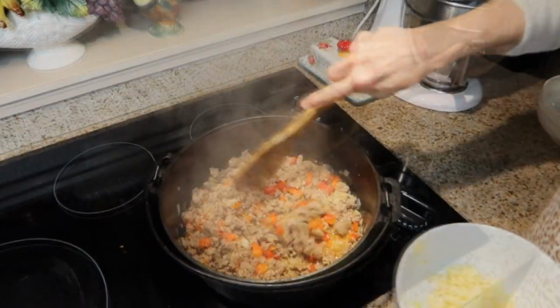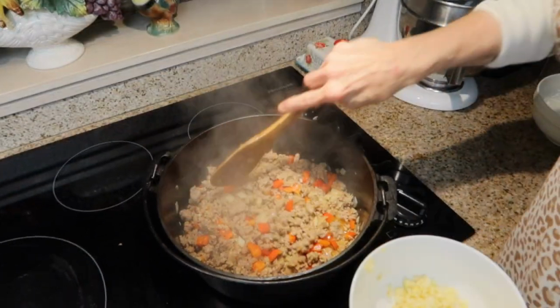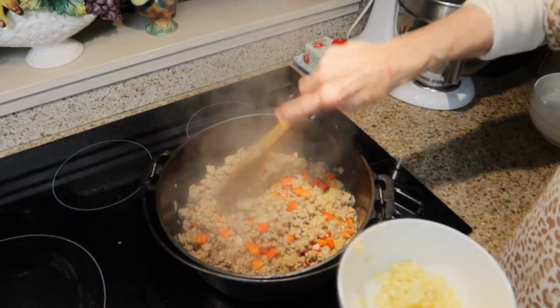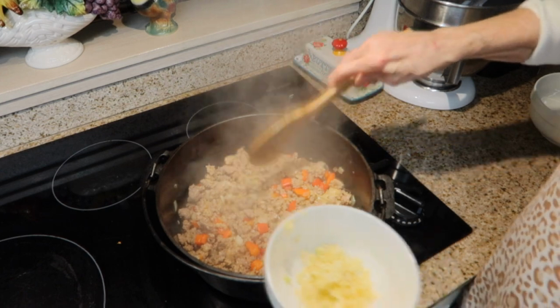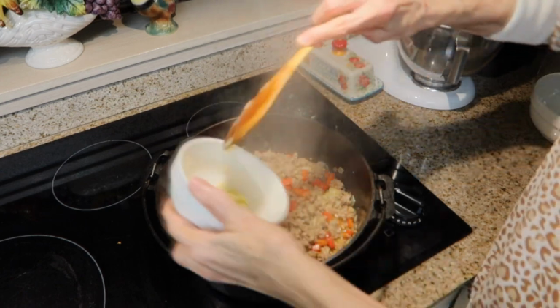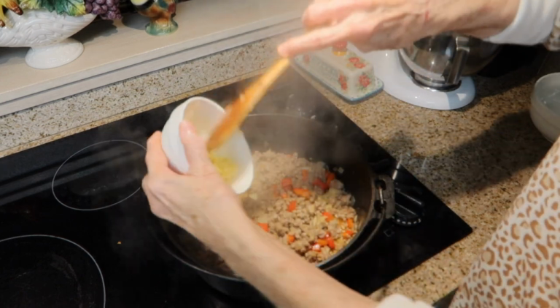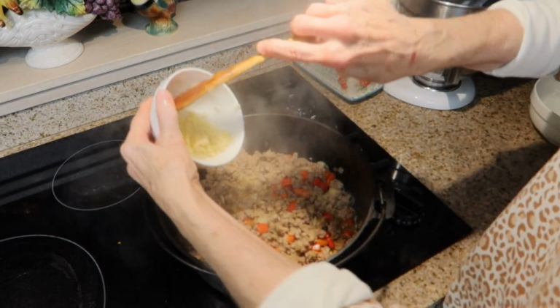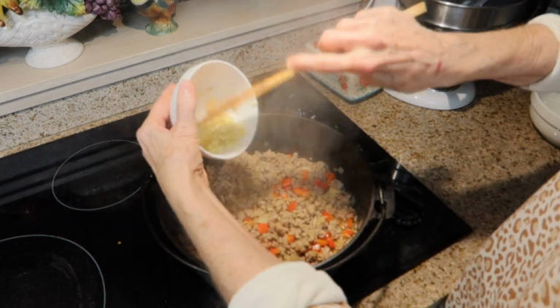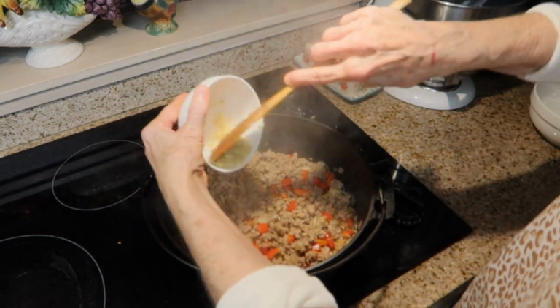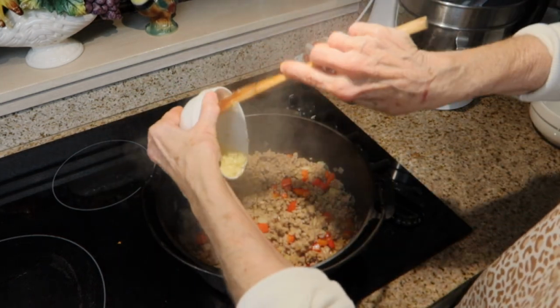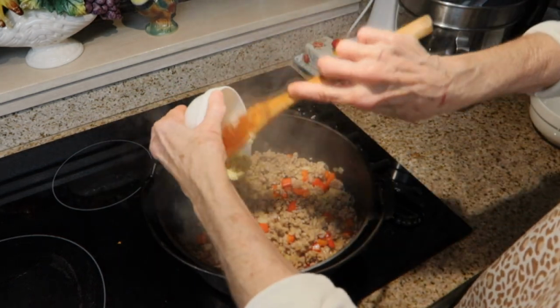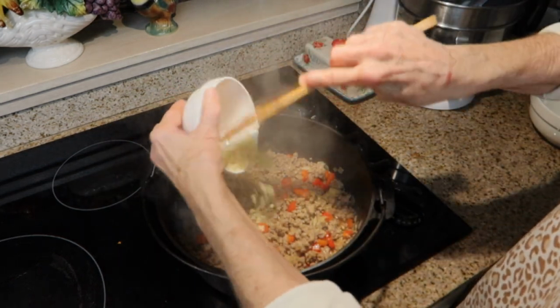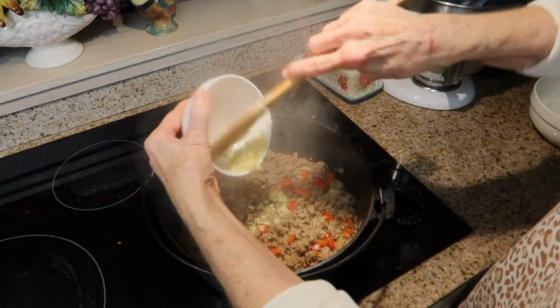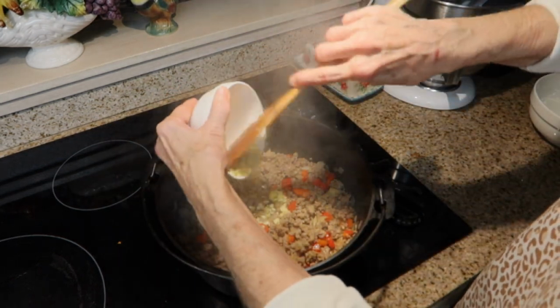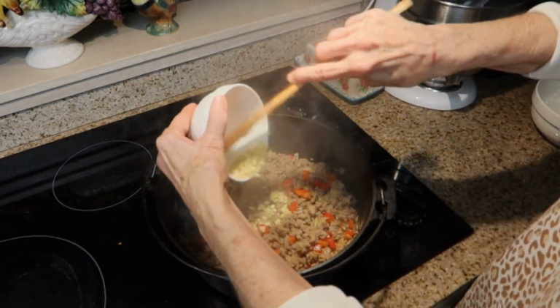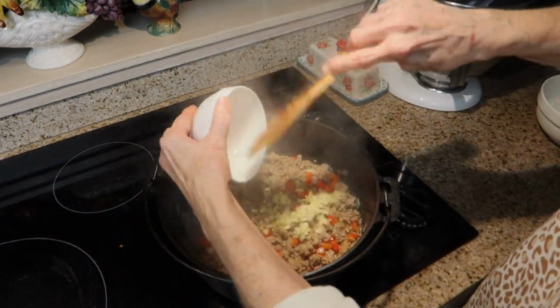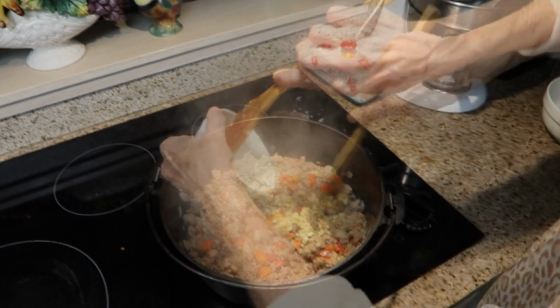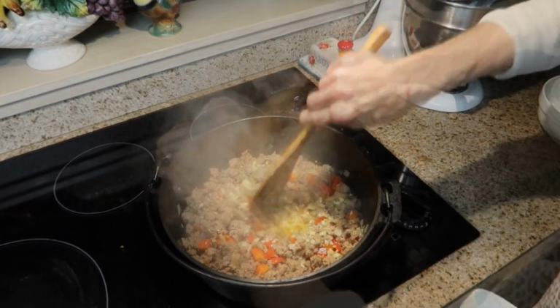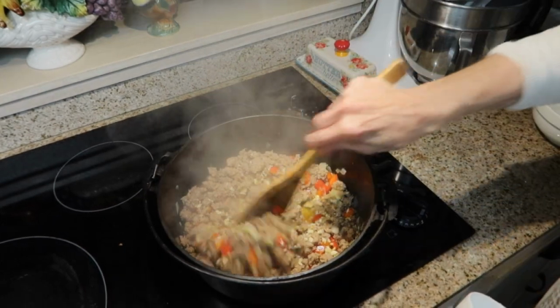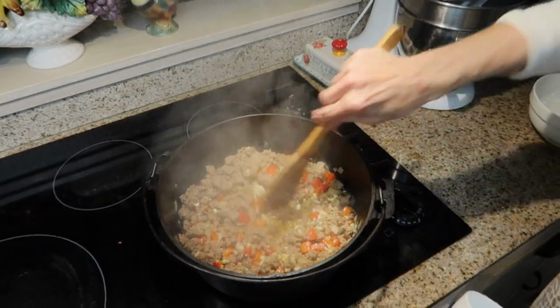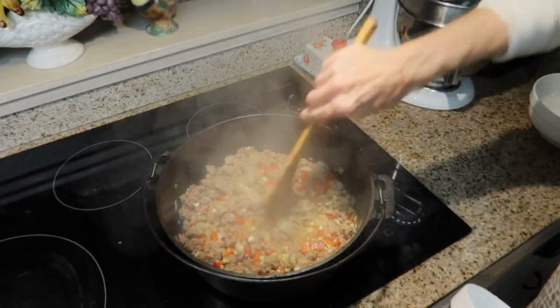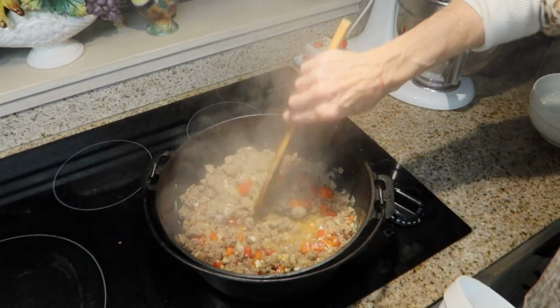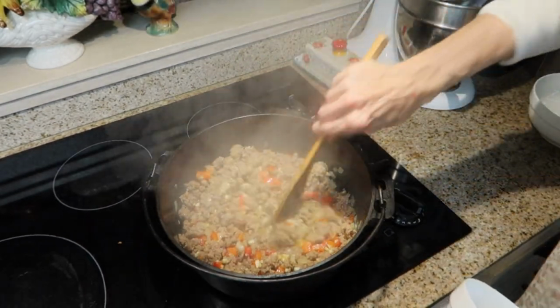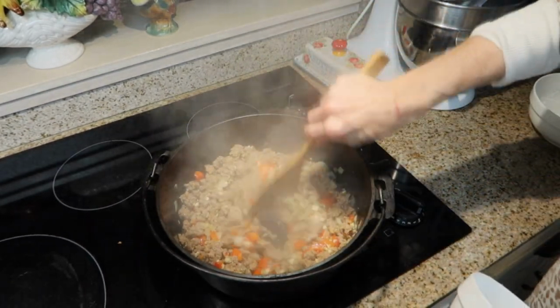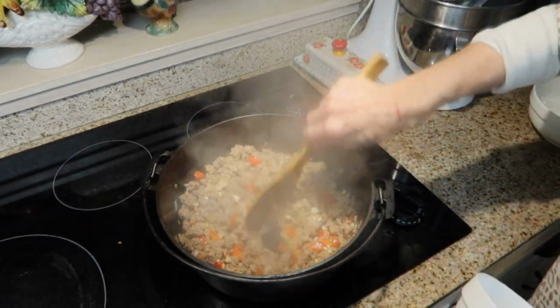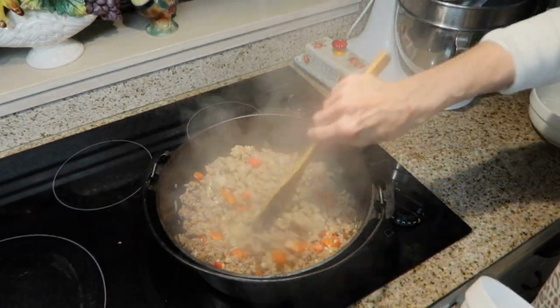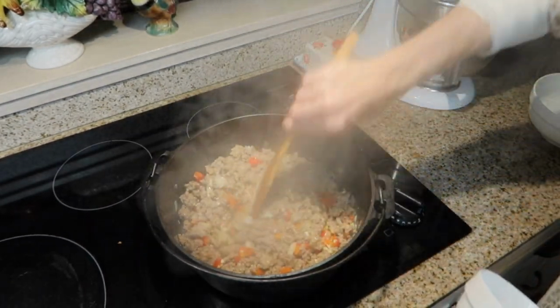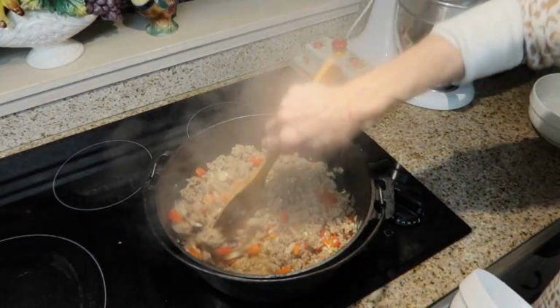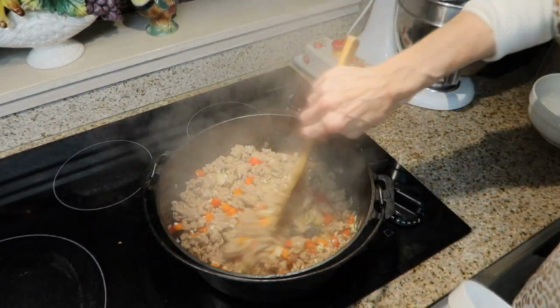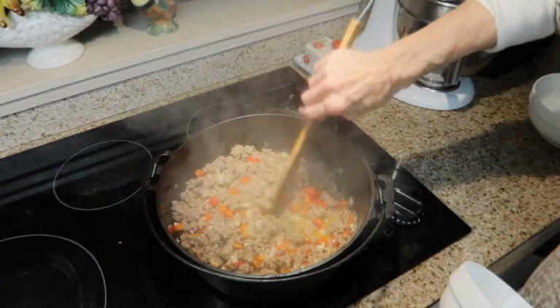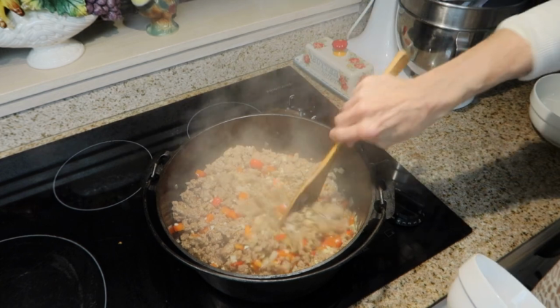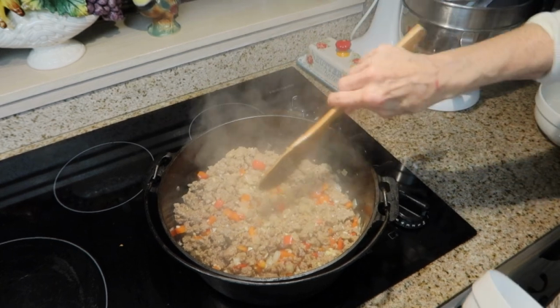Now I am going to add my garlic, and I'm going to season this with salt and pepper, and let this cook for about one minute.